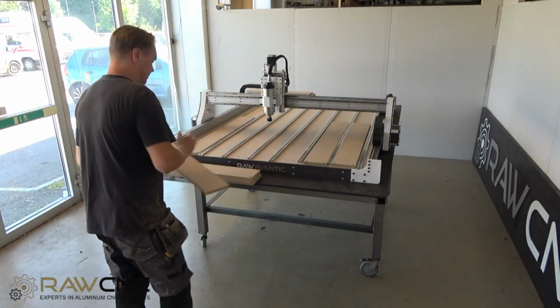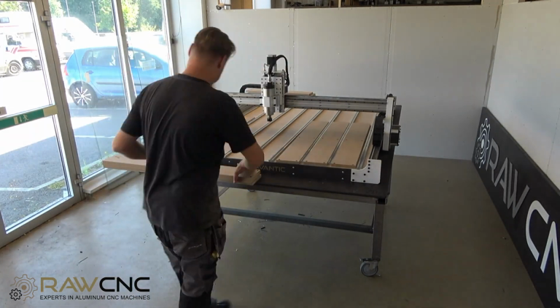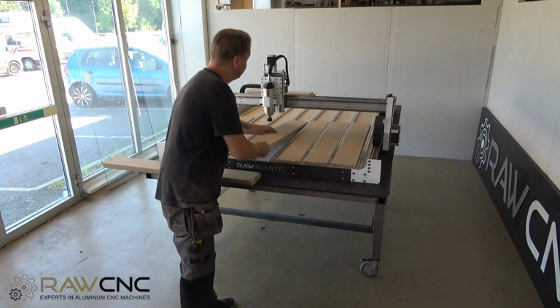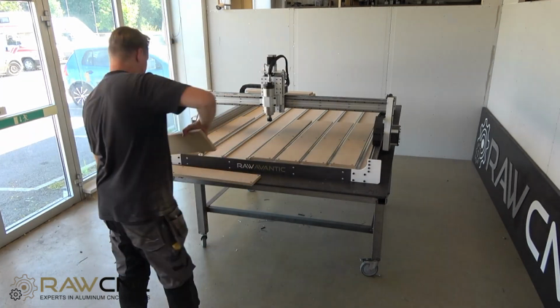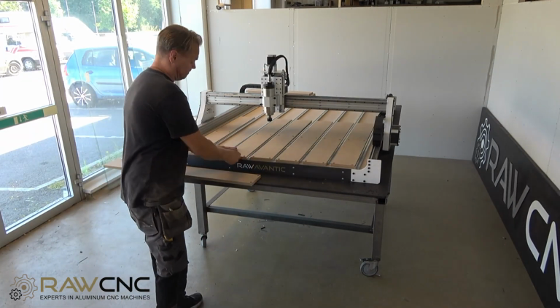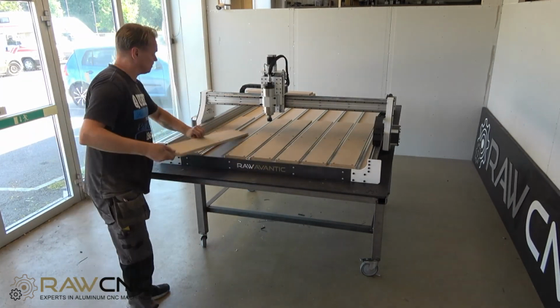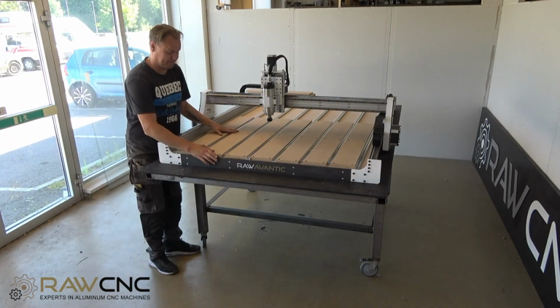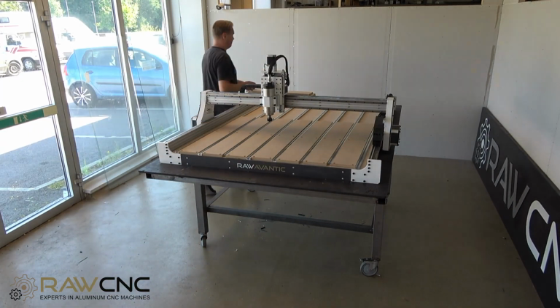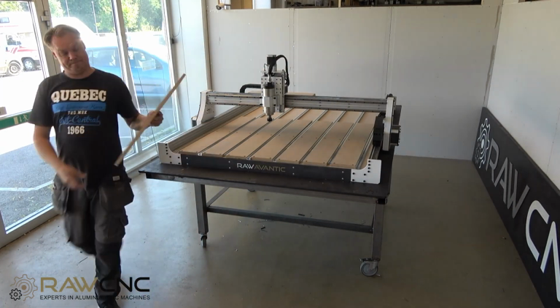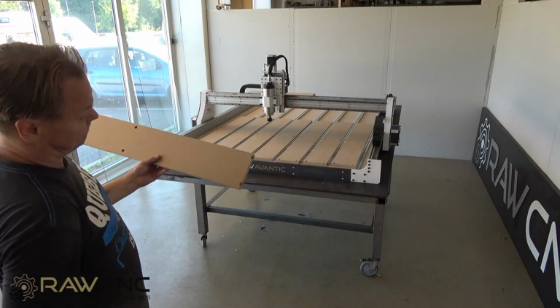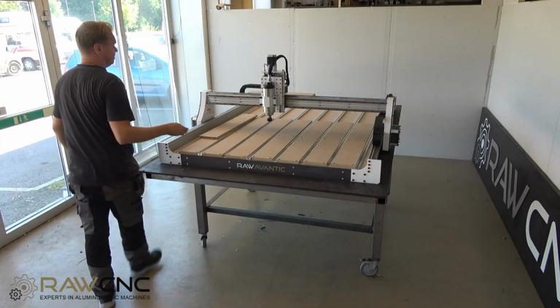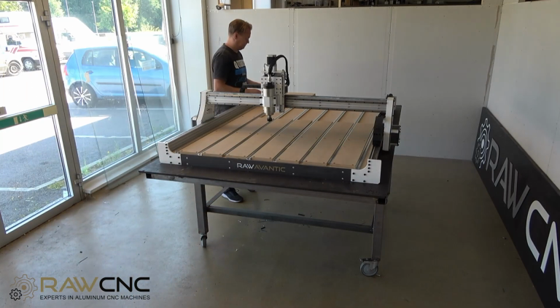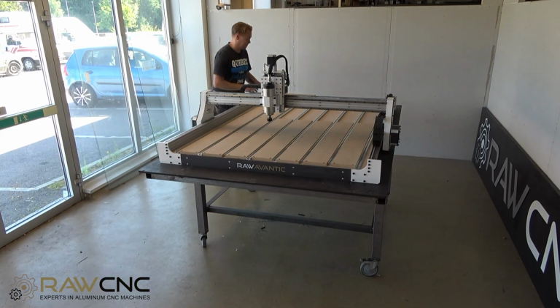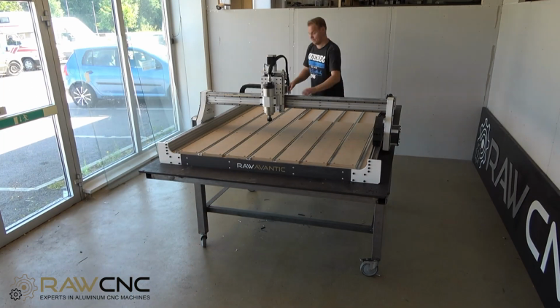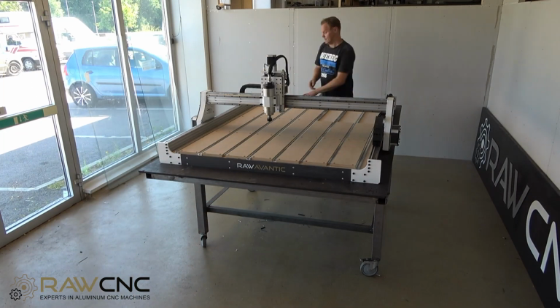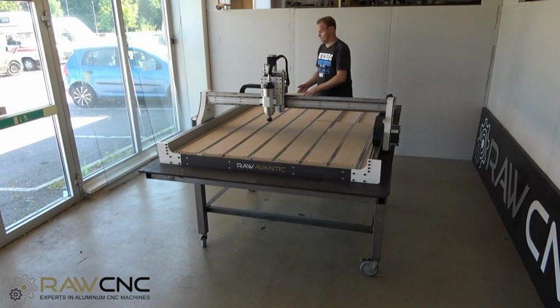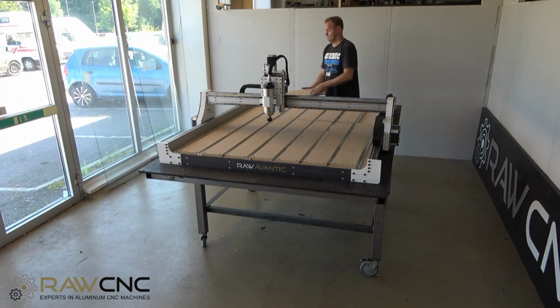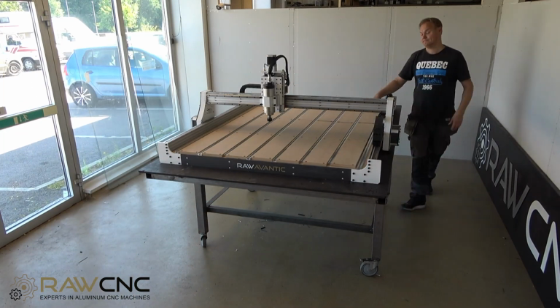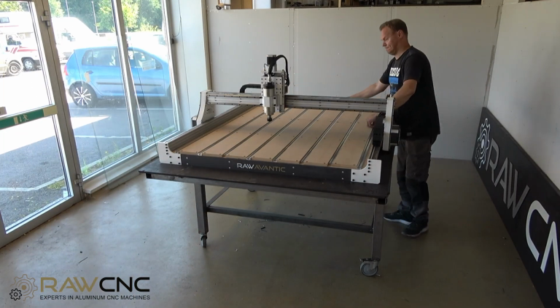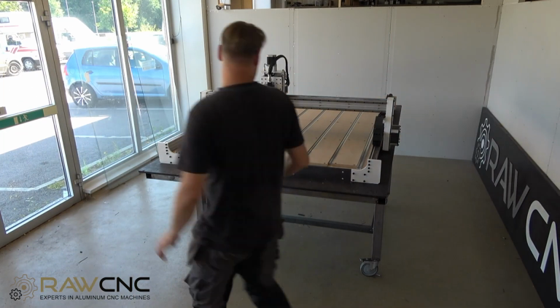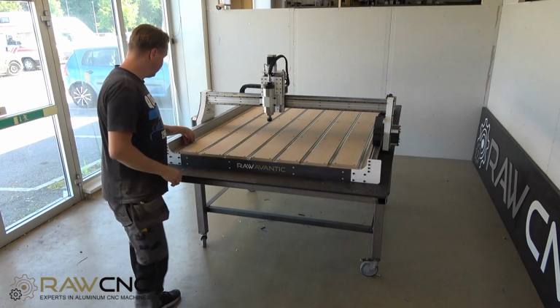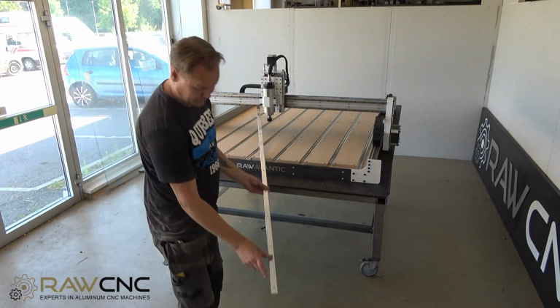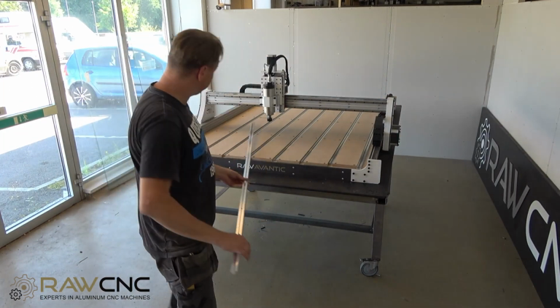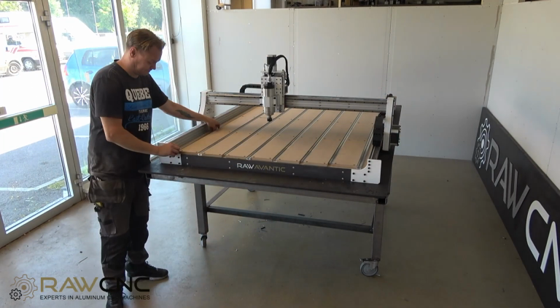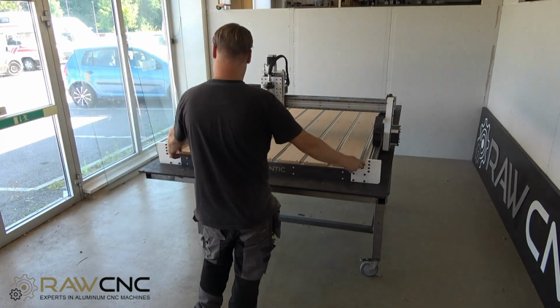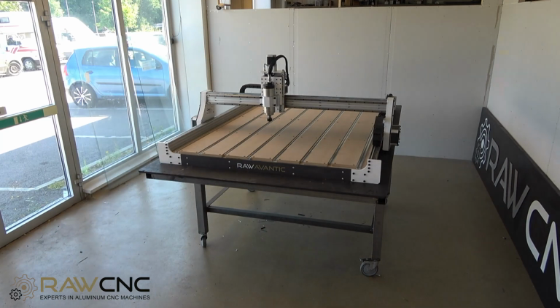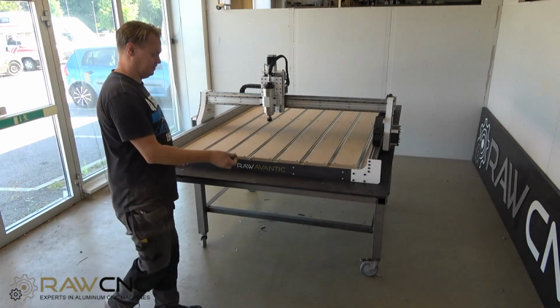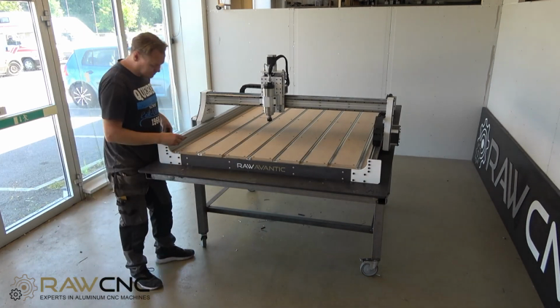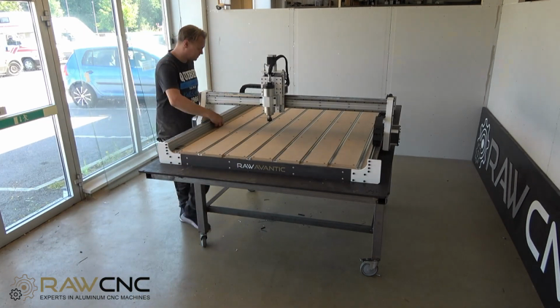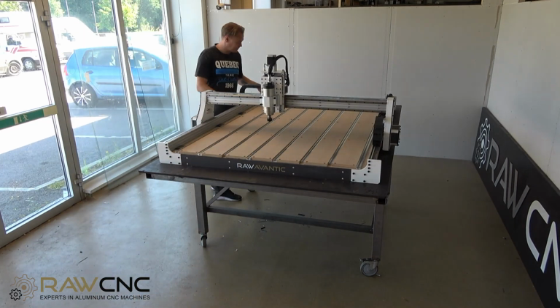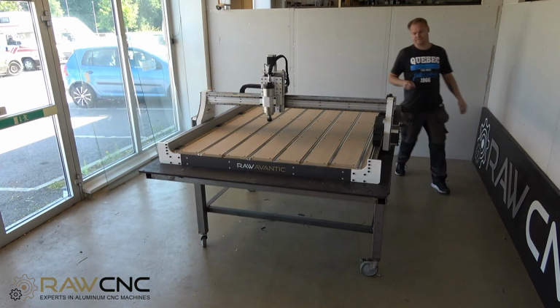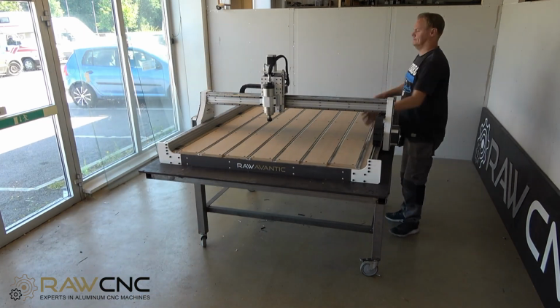If you bought rails and everything needed to attach the parts, you can place everything on the table. You cut out the consumption table using the files available on our website. Choose your machine and cut them directly on the first surface that we attached earlier.